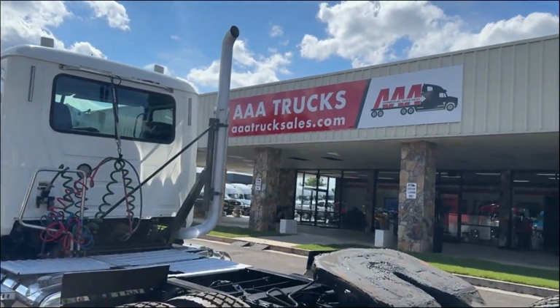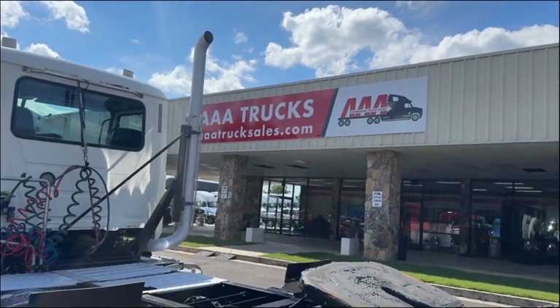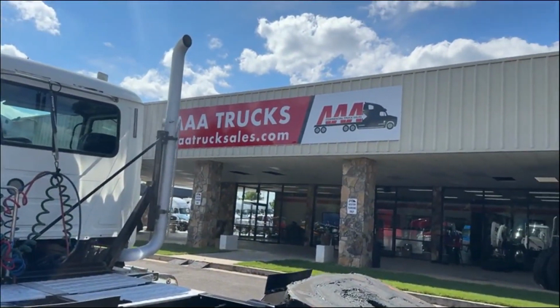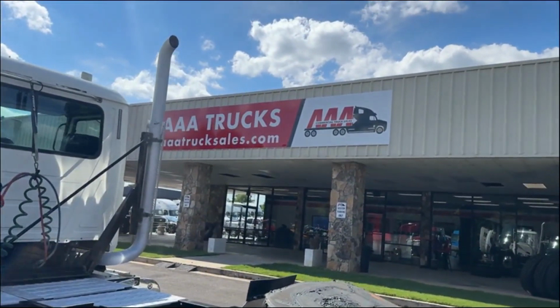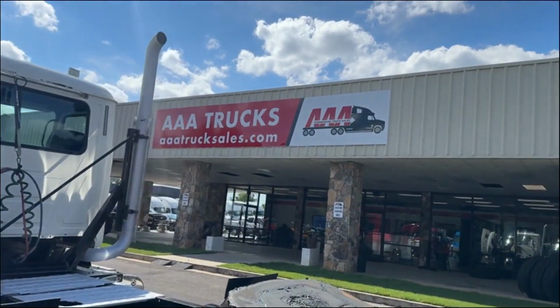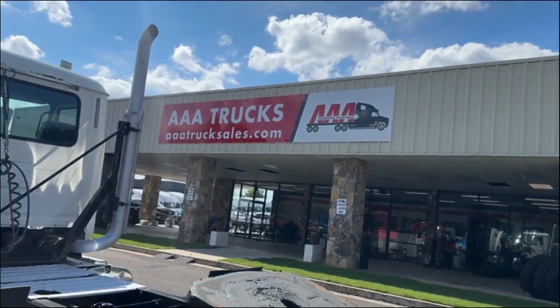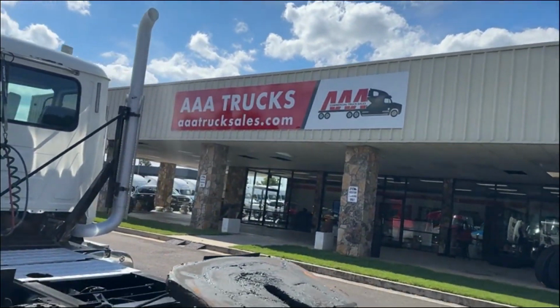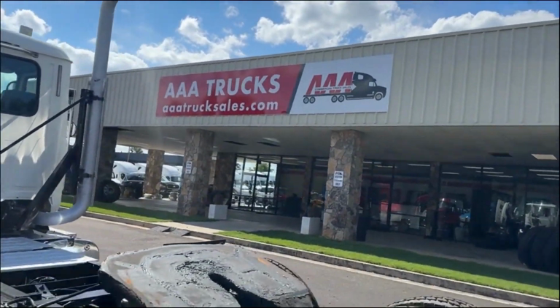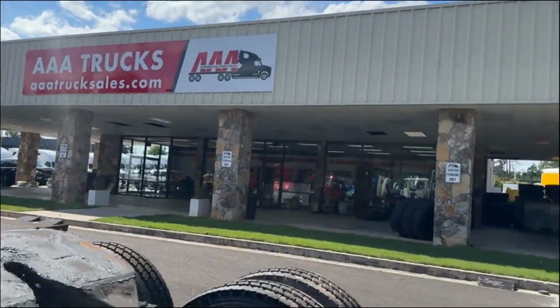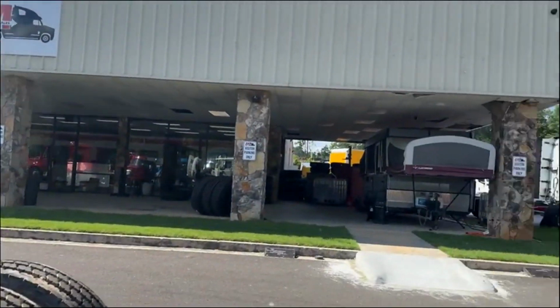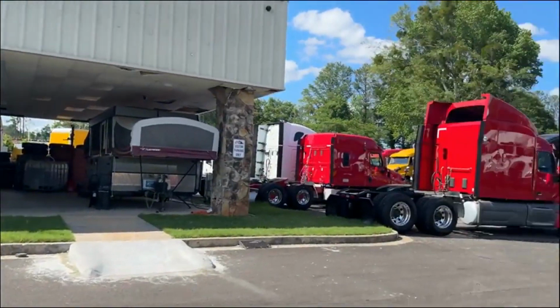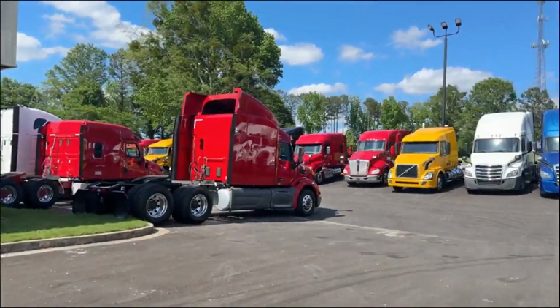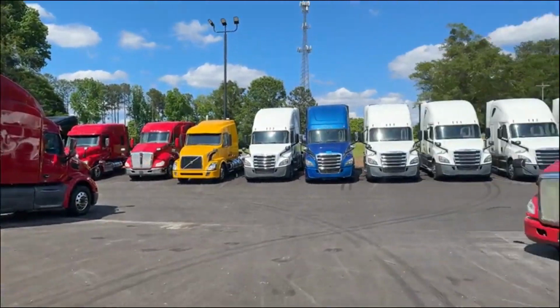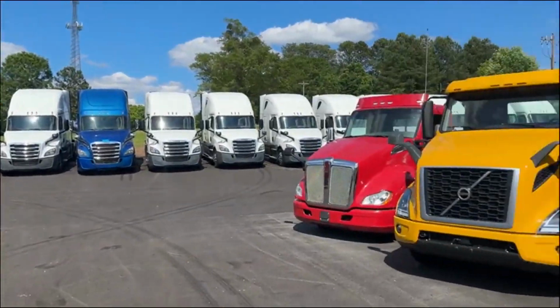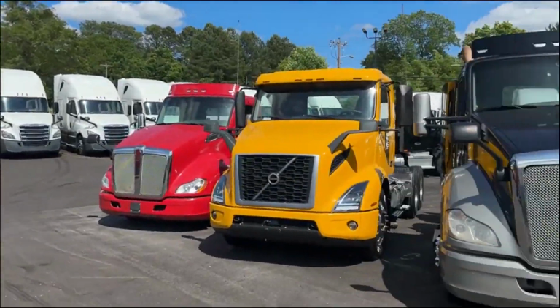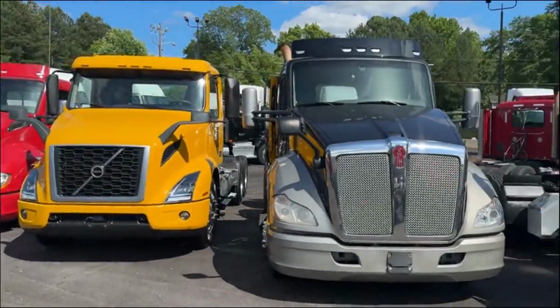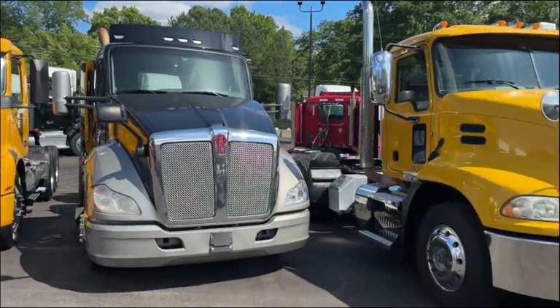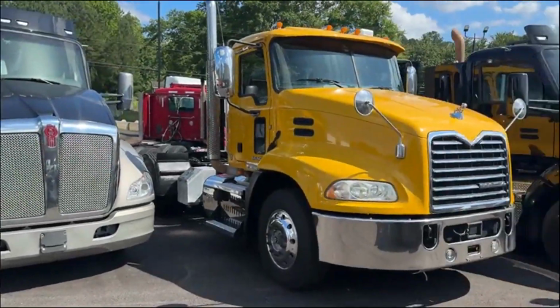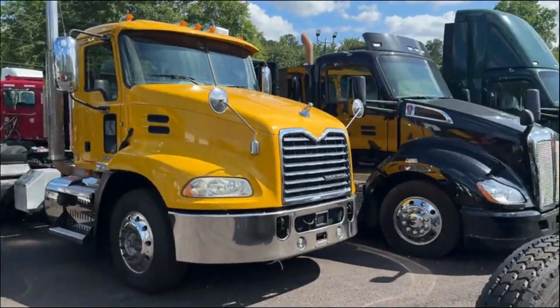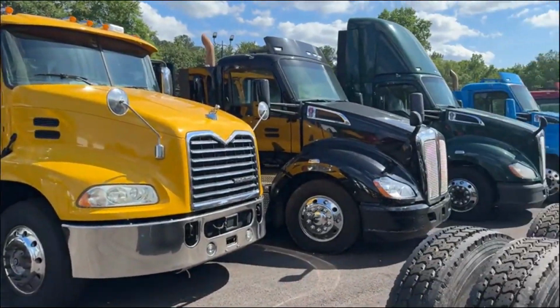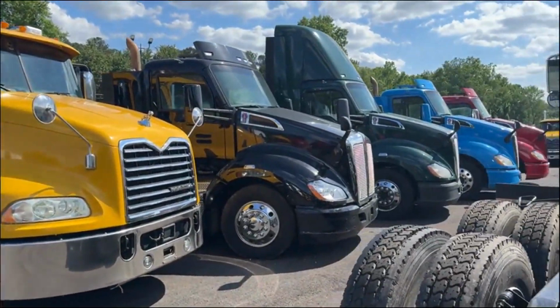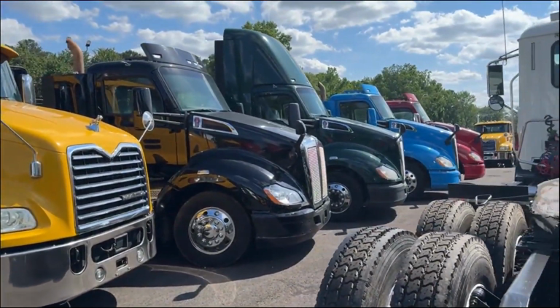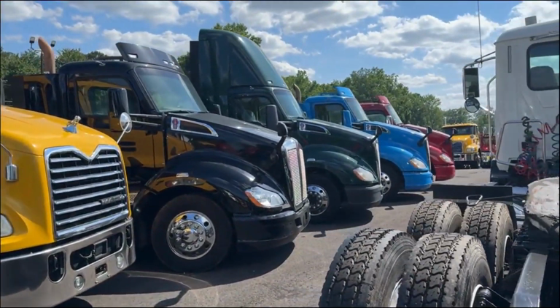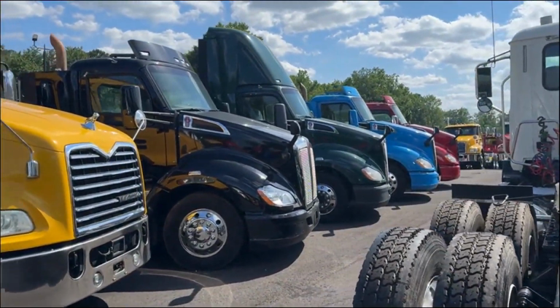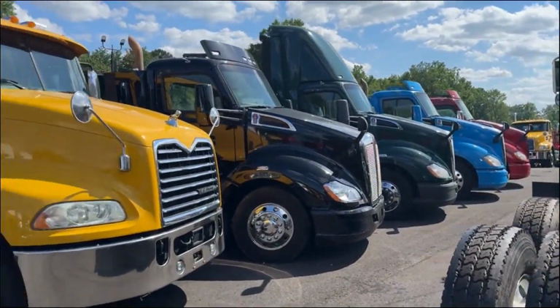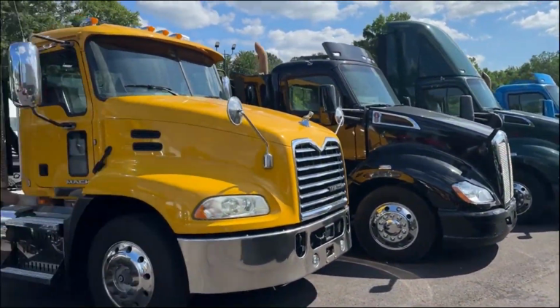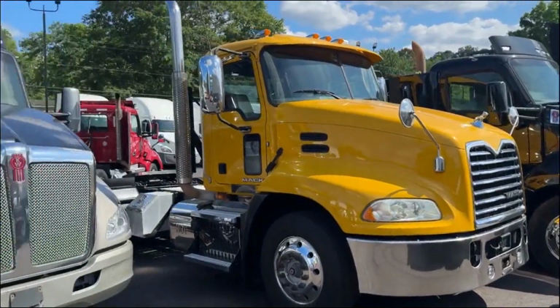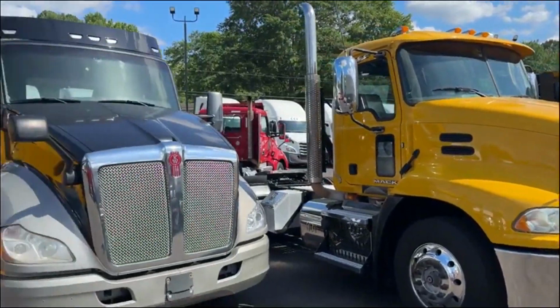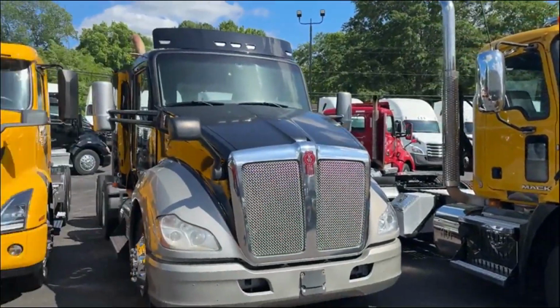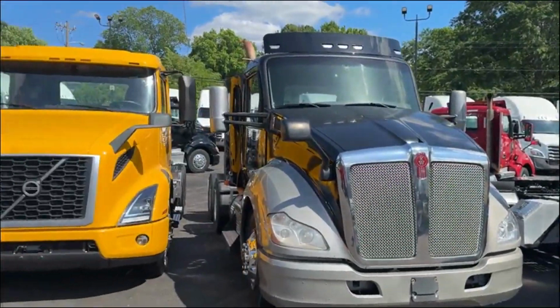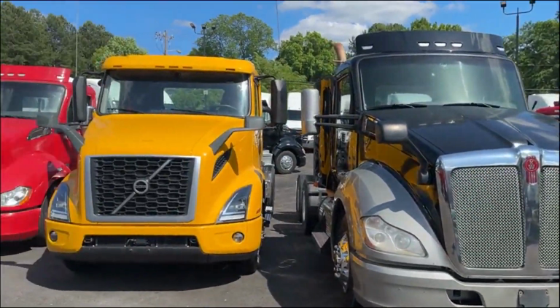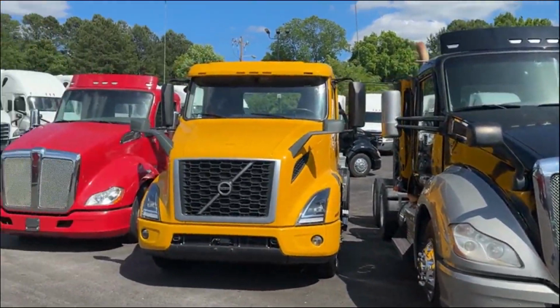You can check this truck and many more at aaatrucksales.com. We've got quite a few day cabs and specifically Mack day cabs to choose from. Thank you guys for checking us out.